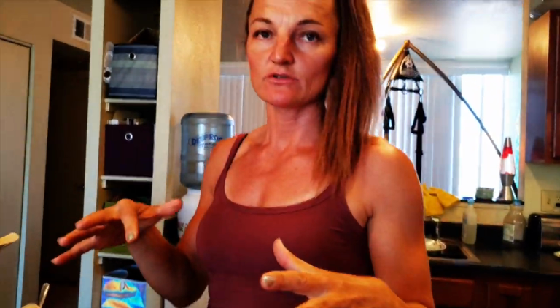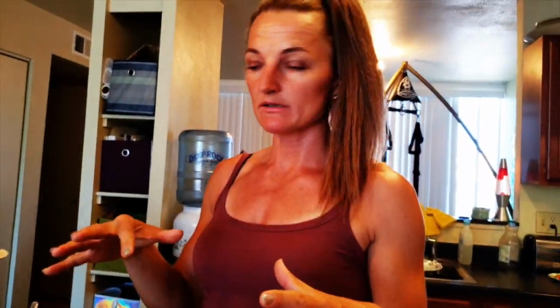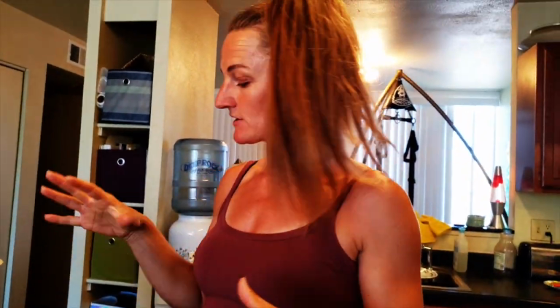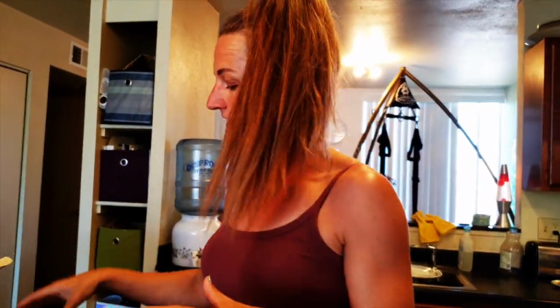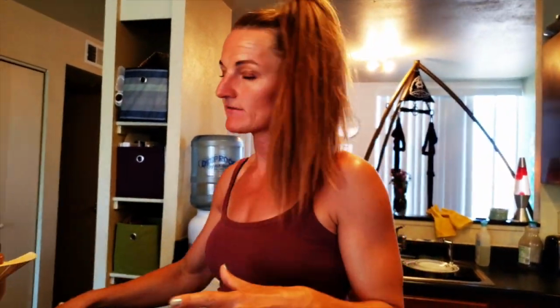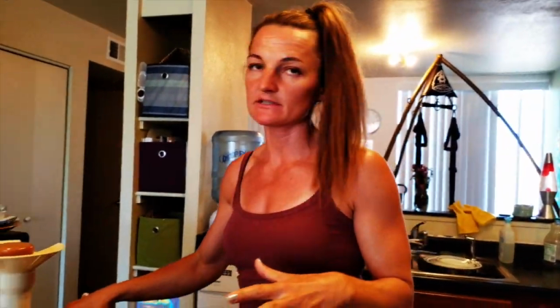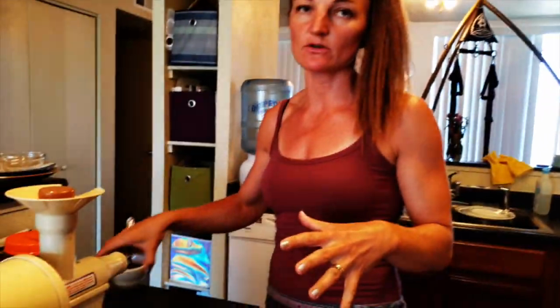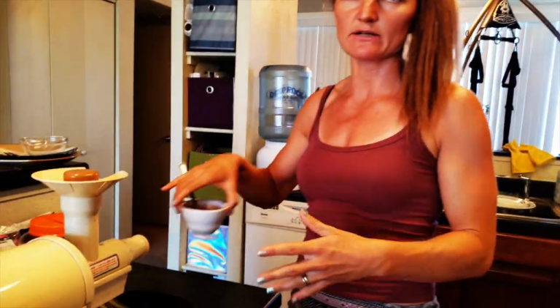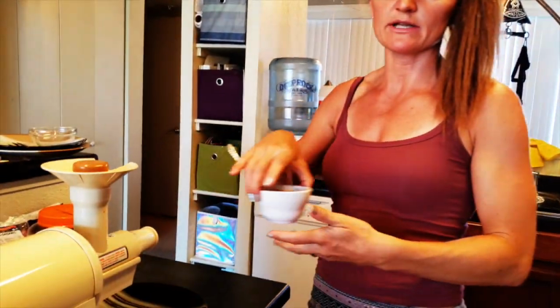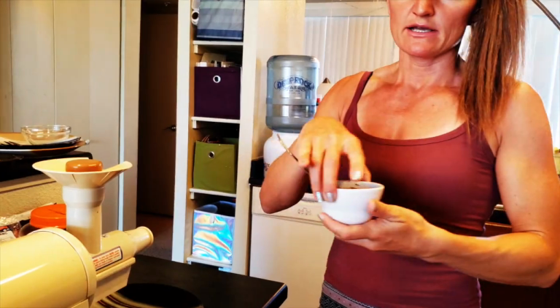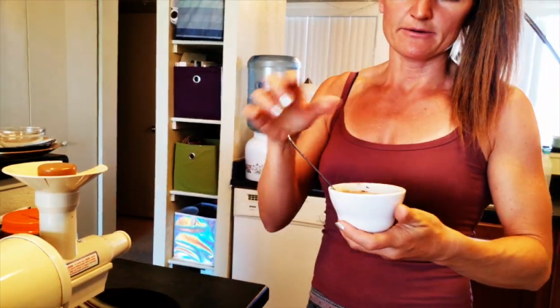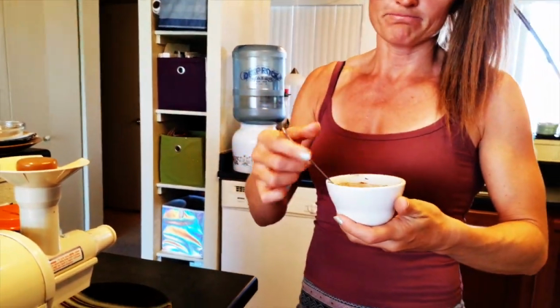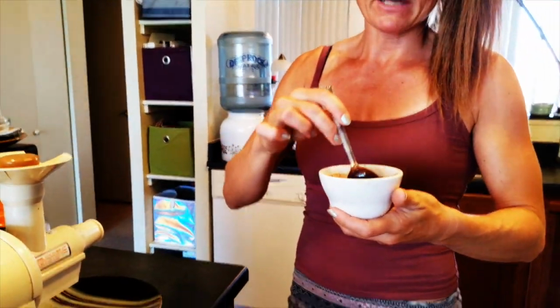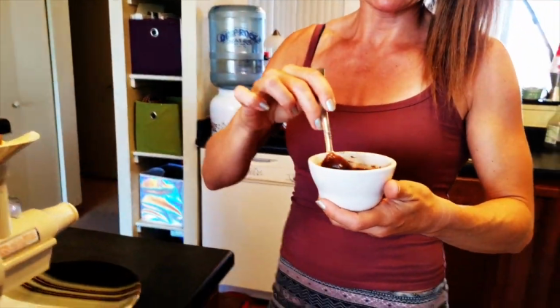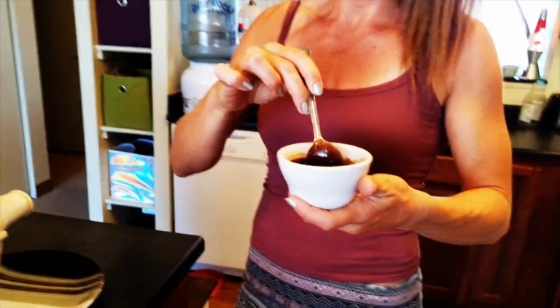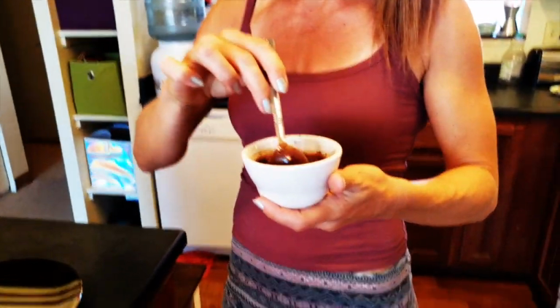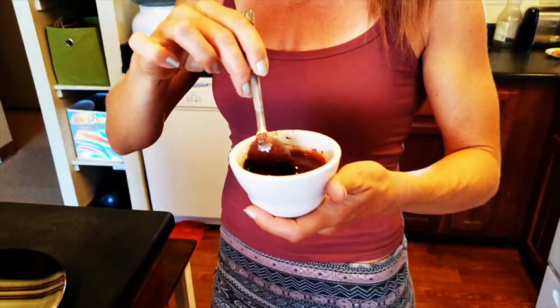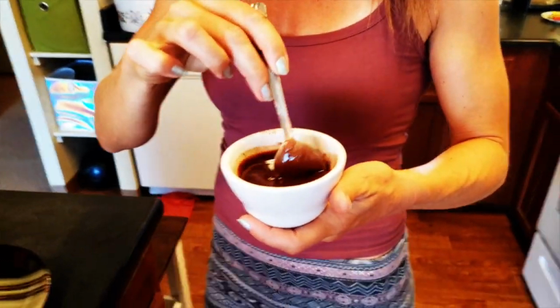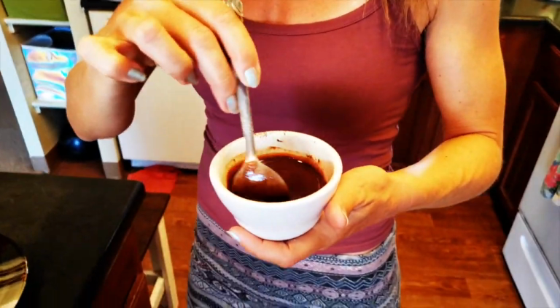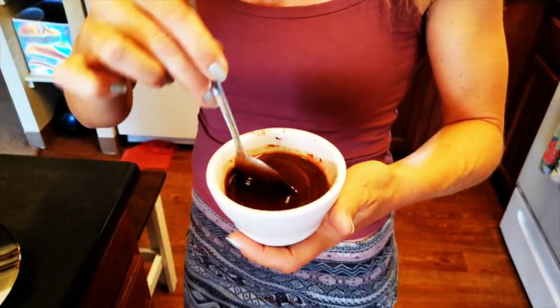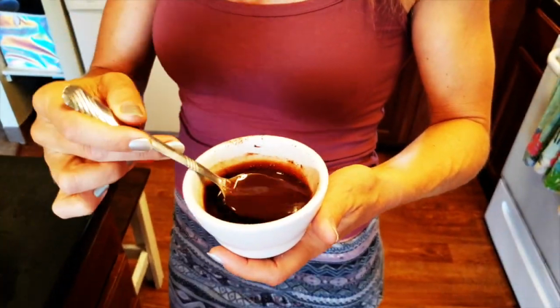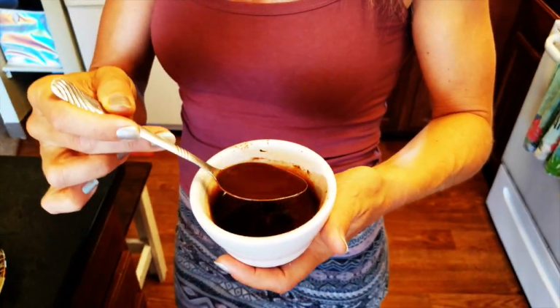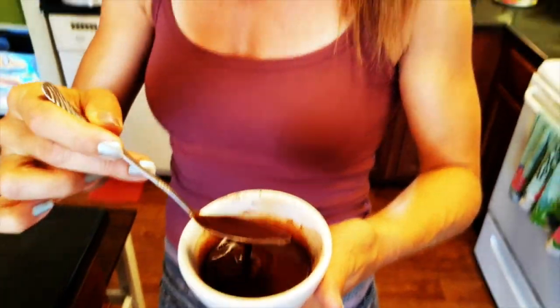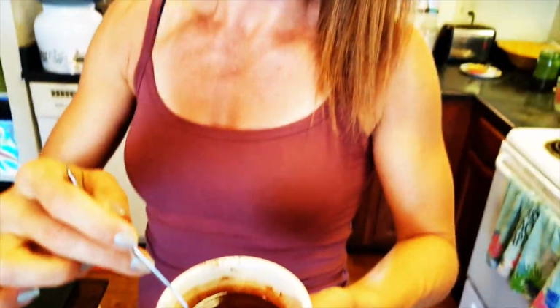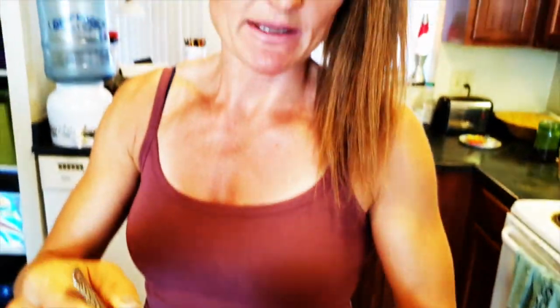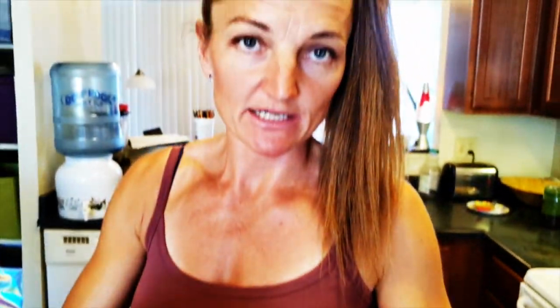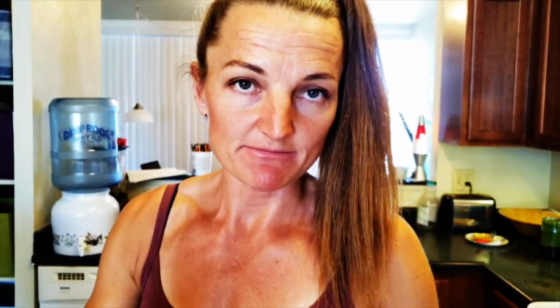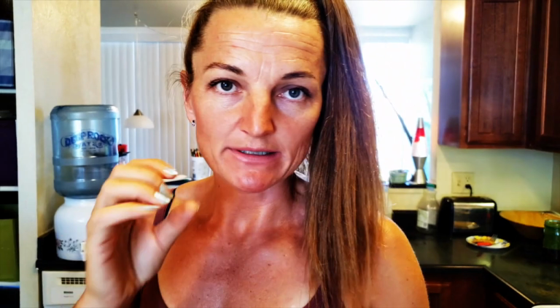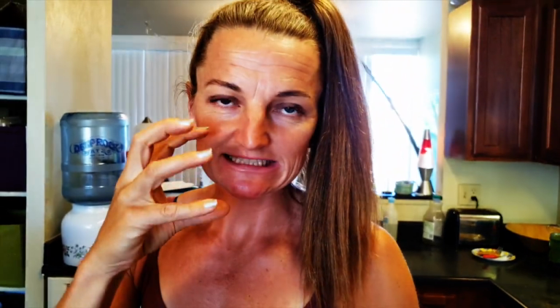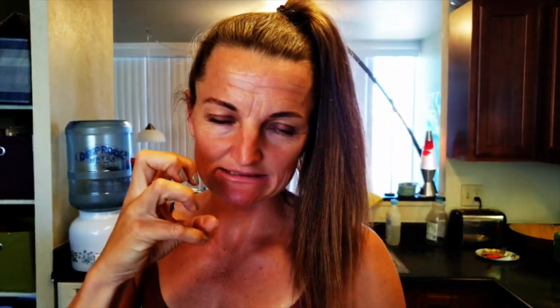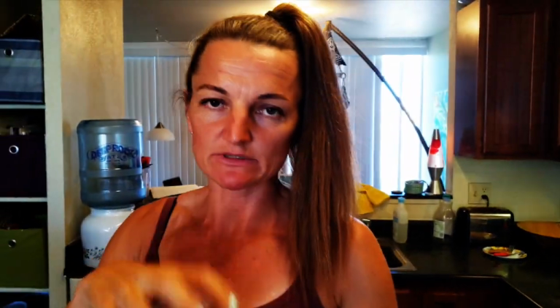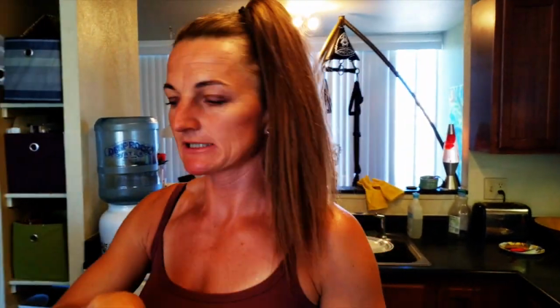The good thing about the chocolate covering is that the coconut oil, when it hits these frozen bananas, becomes crunchy. You will hear it.